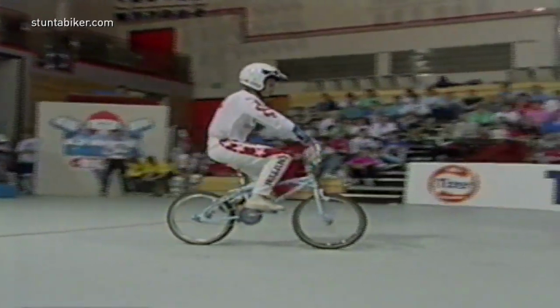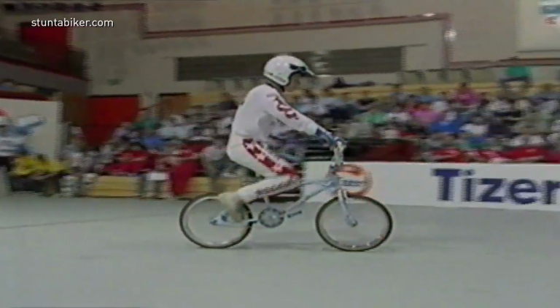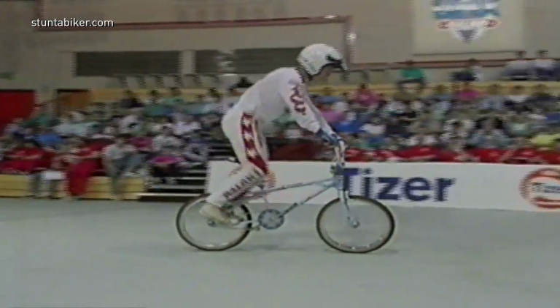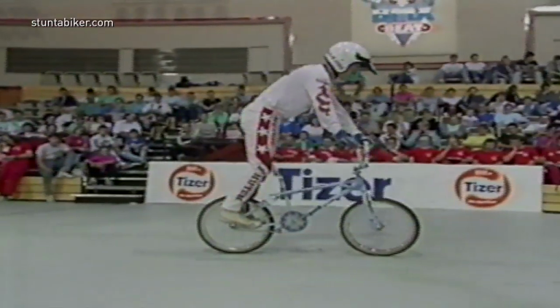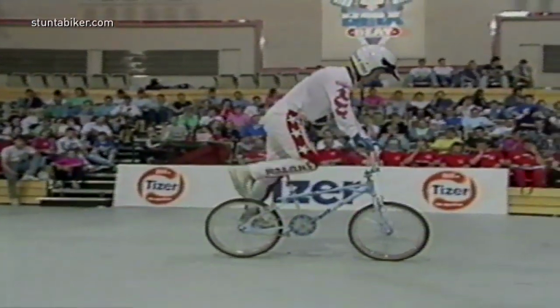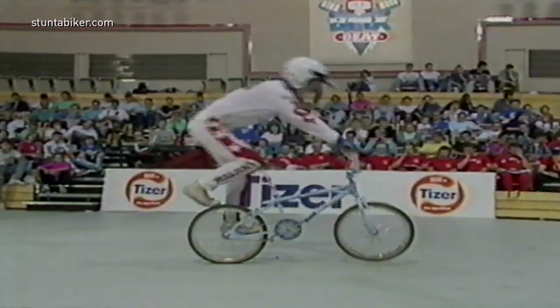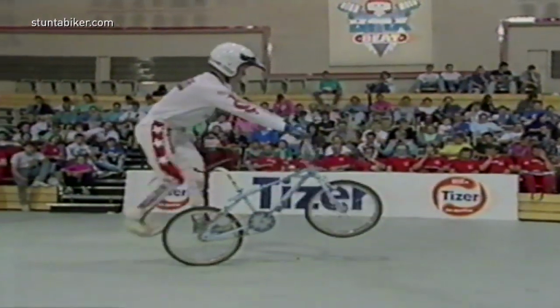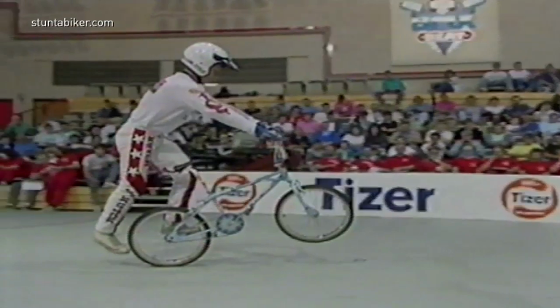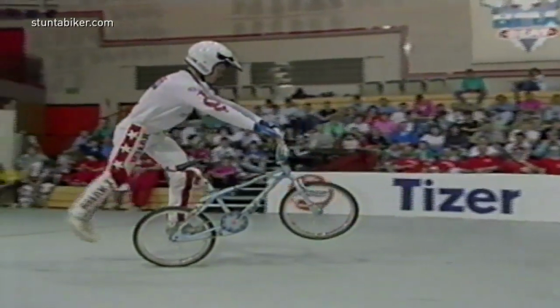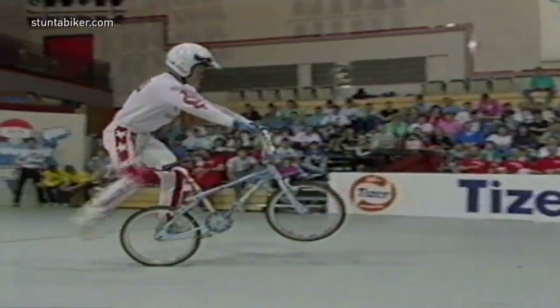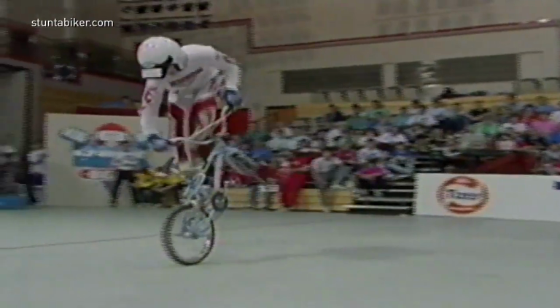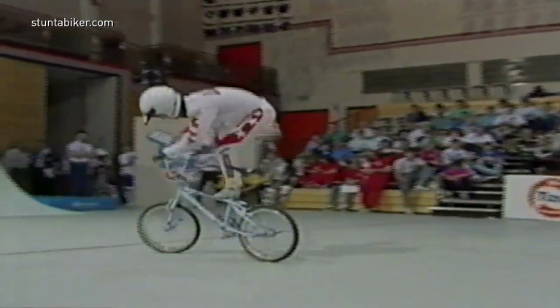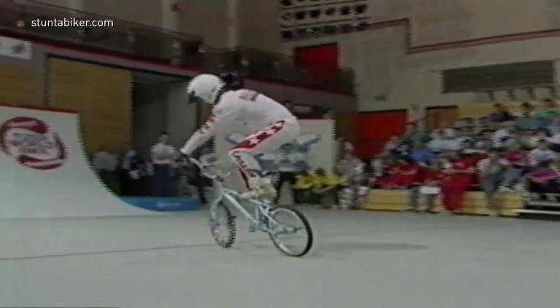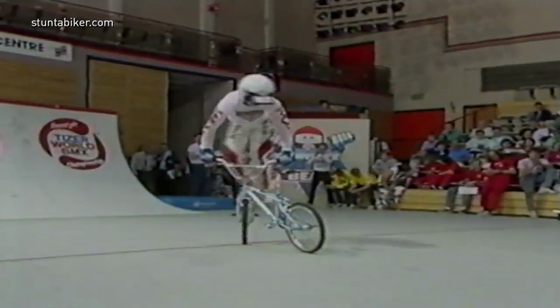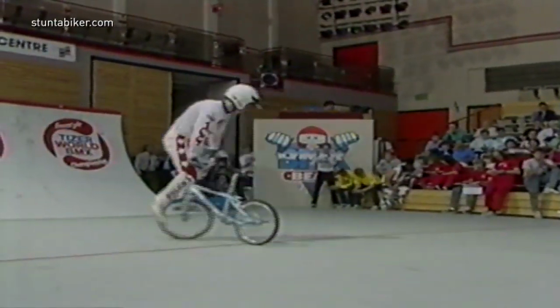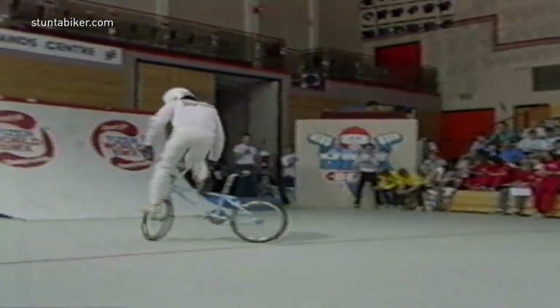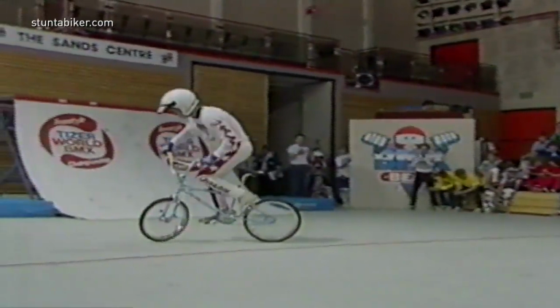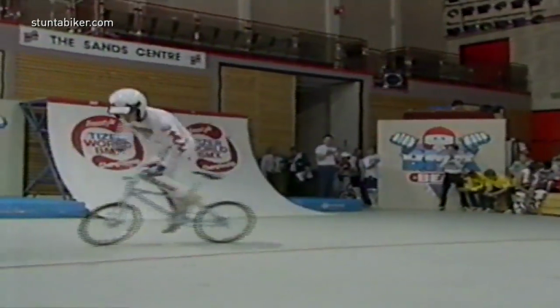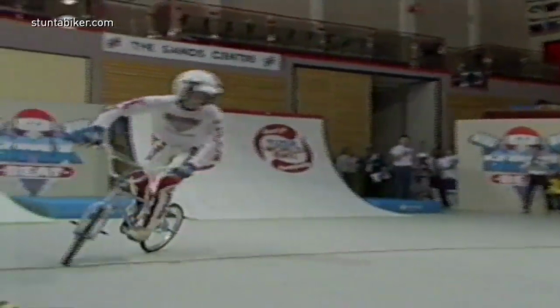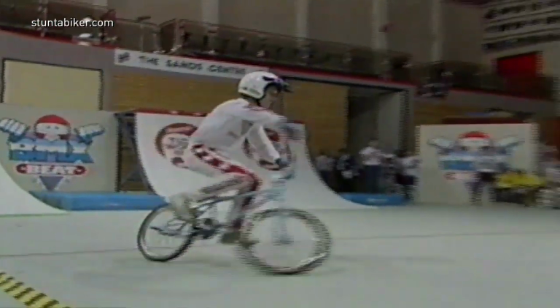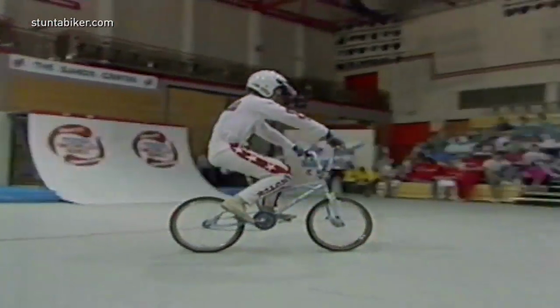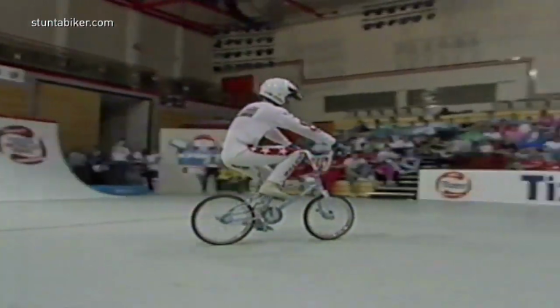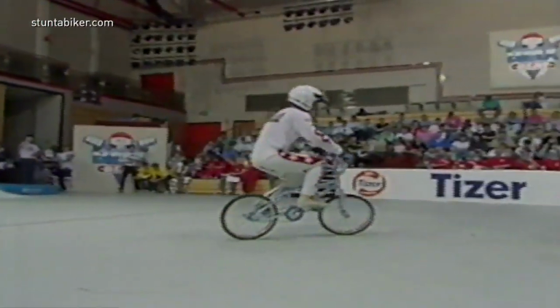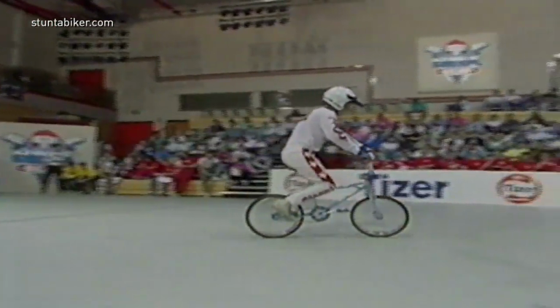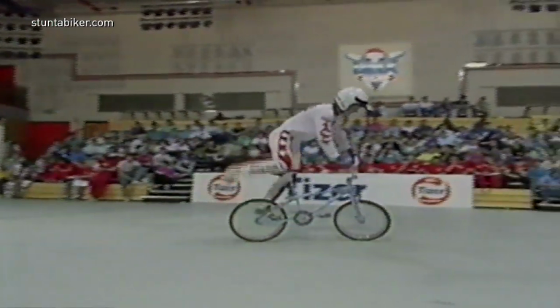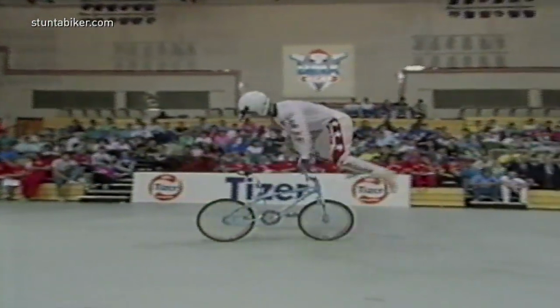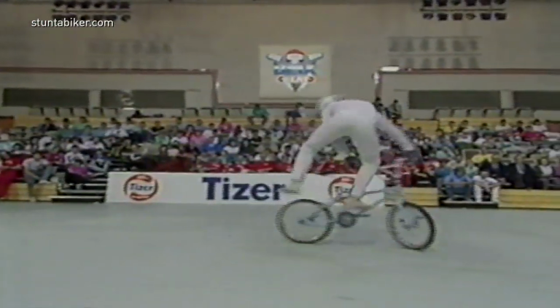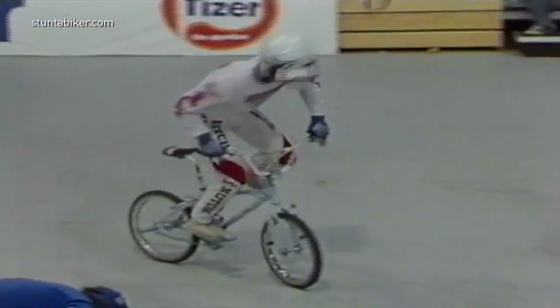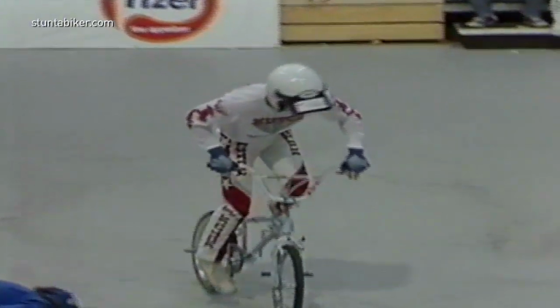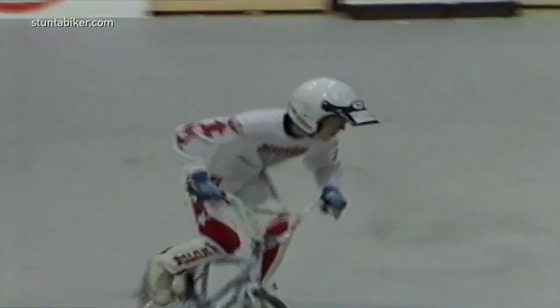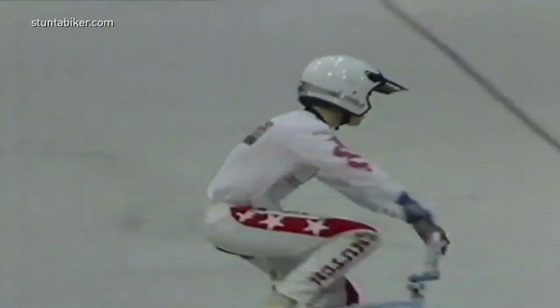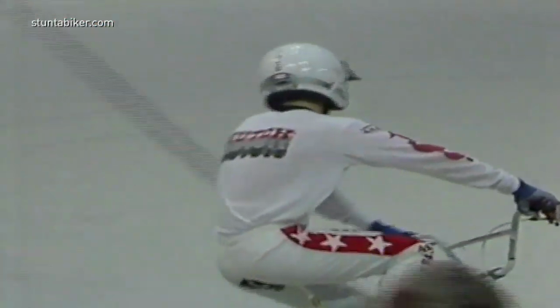Now, he did touch down. That's one touchdown. I don't think he's letting it bother him, though. He's not rattled by it at all. He's pulling off a nice series. Connecting nicely. Still running smooth.